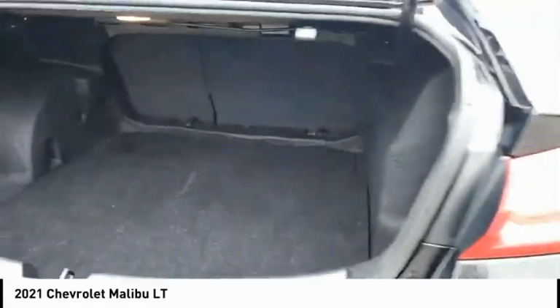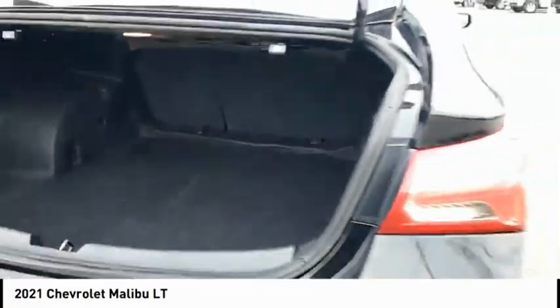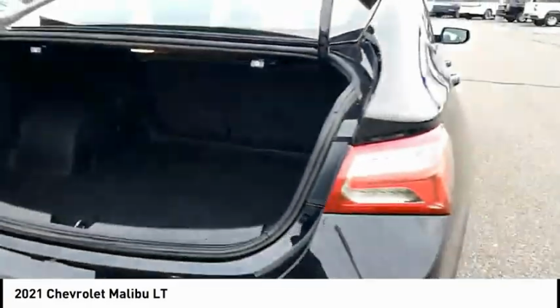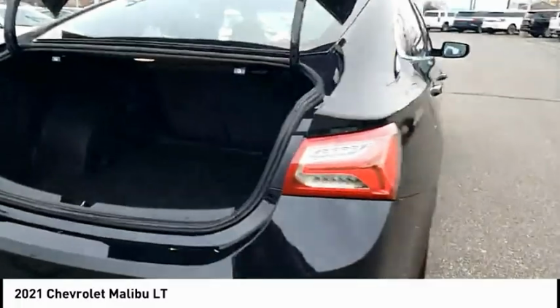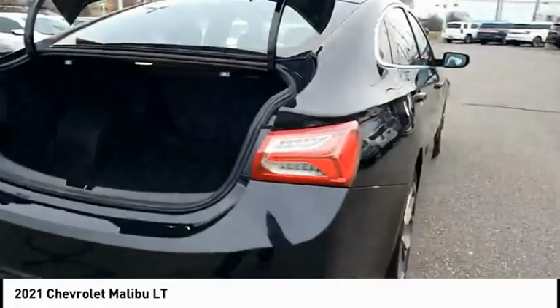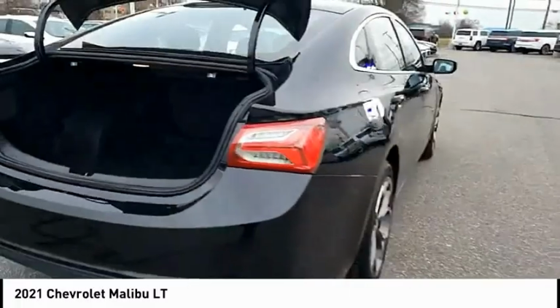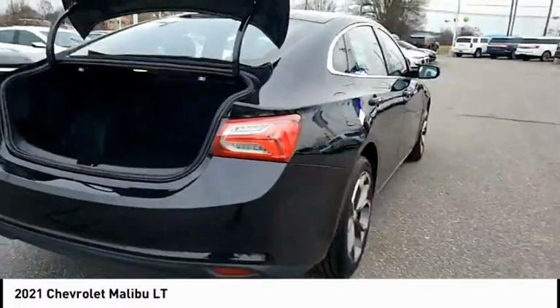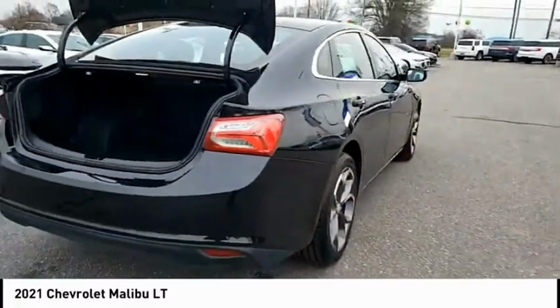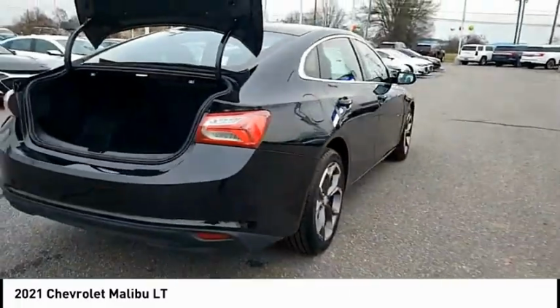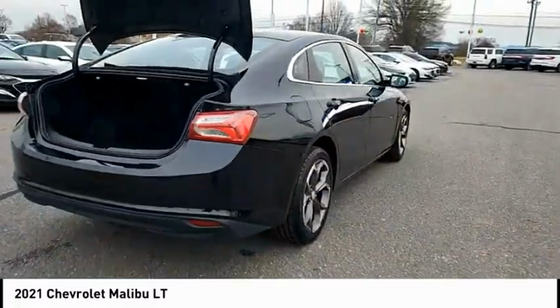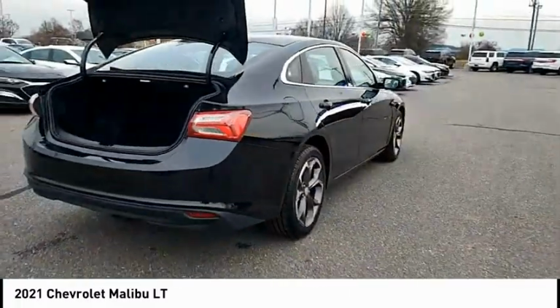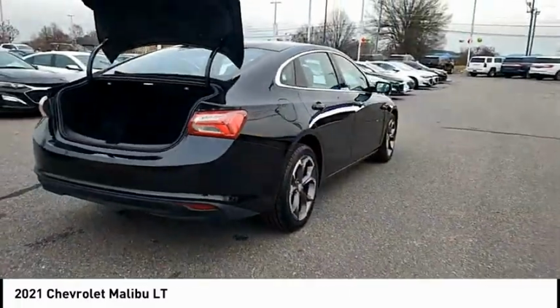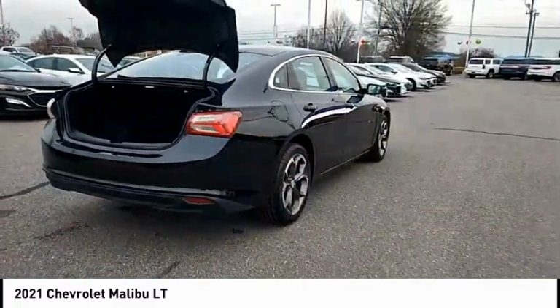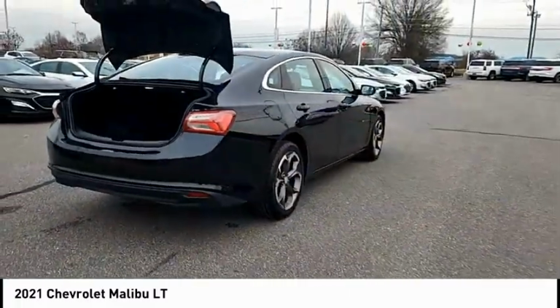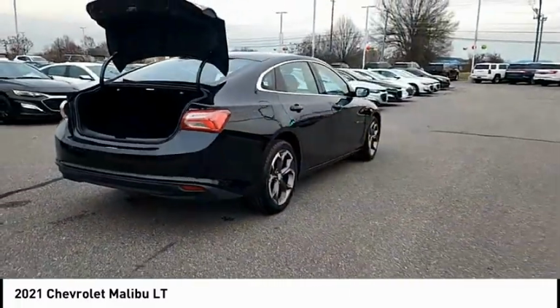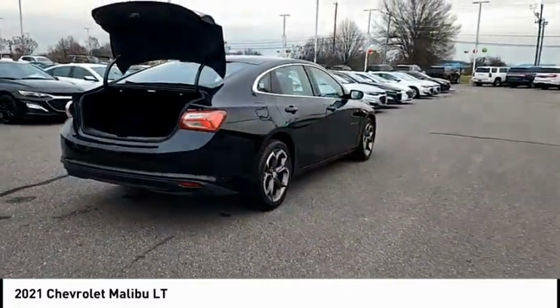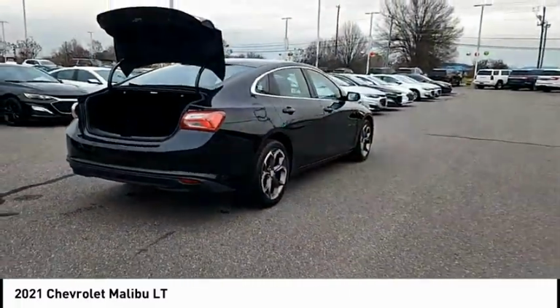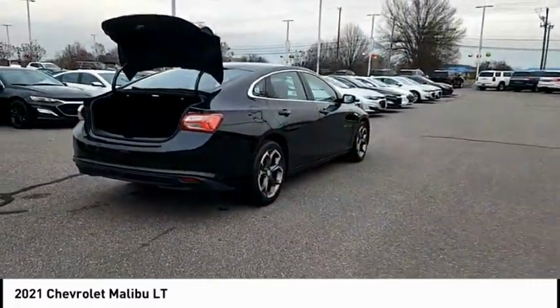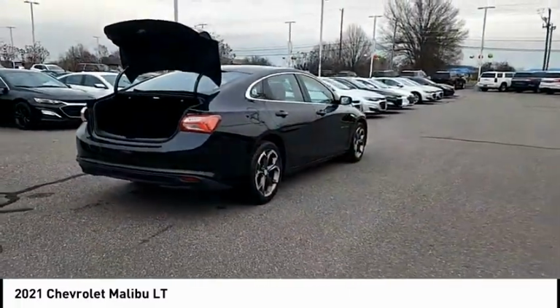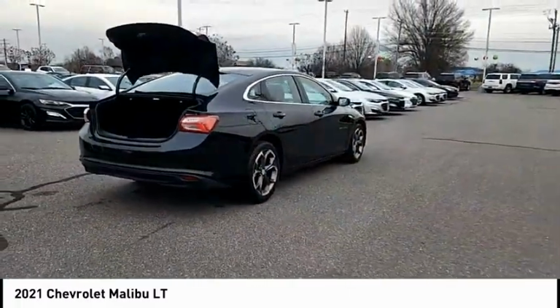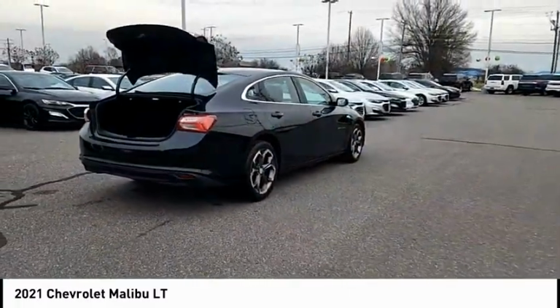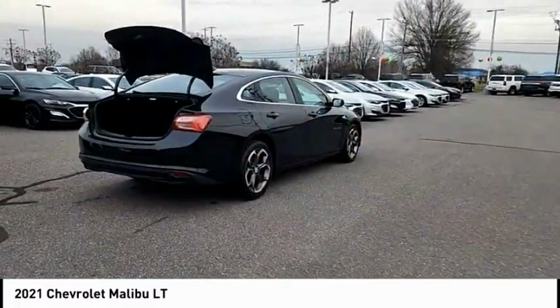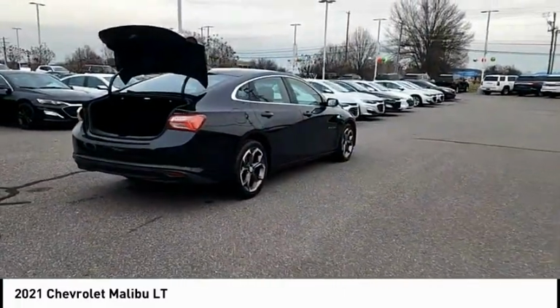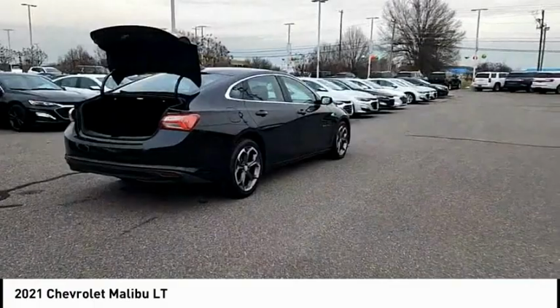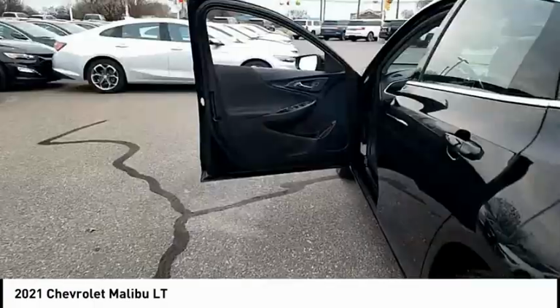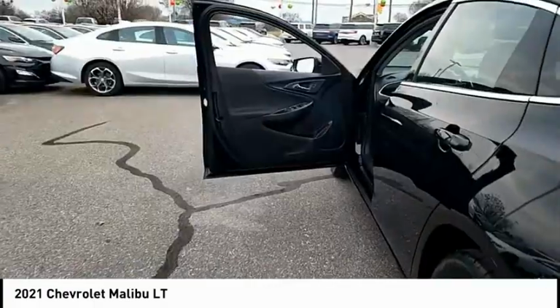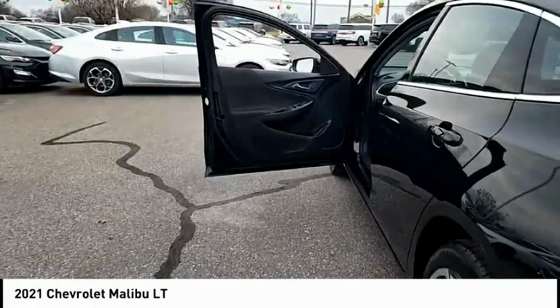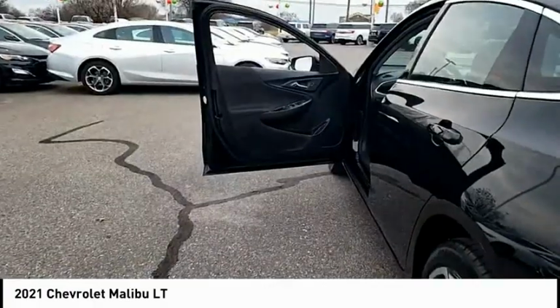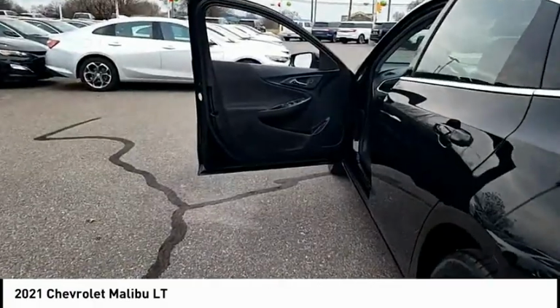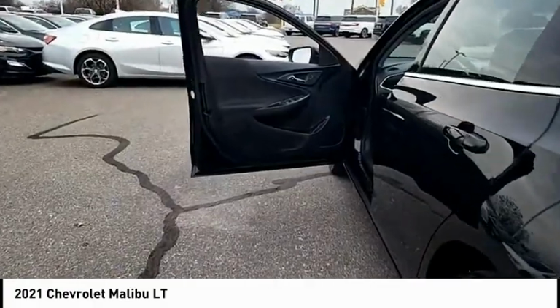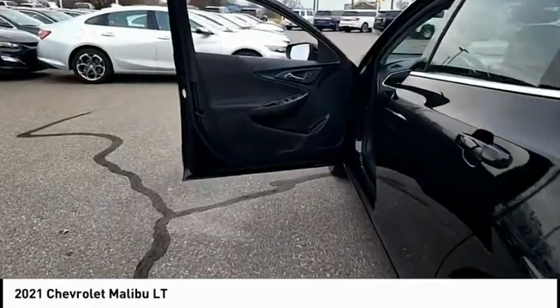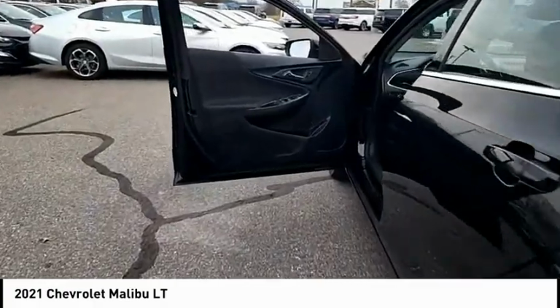Front knee airbags, electronic messaging assistance with read function, electronic messaging assistance with voice recognition, and a capless fuel filler system.